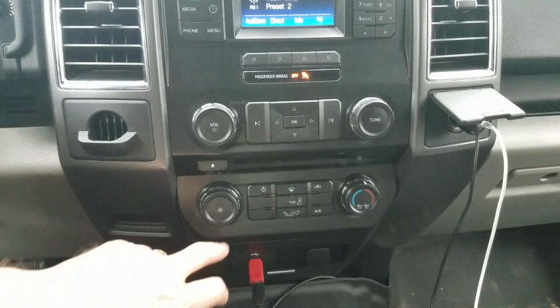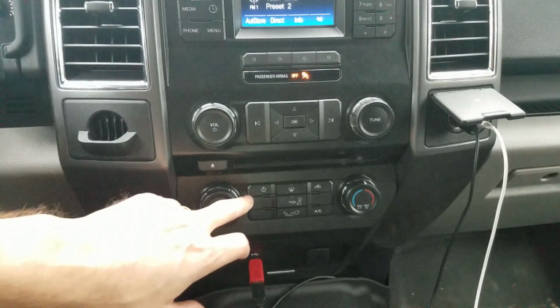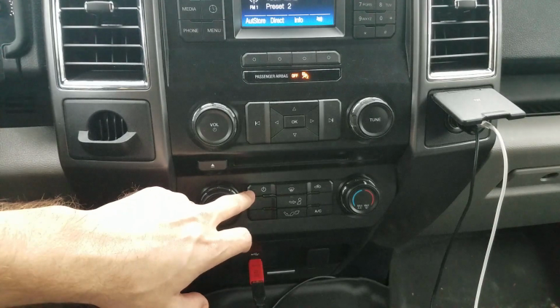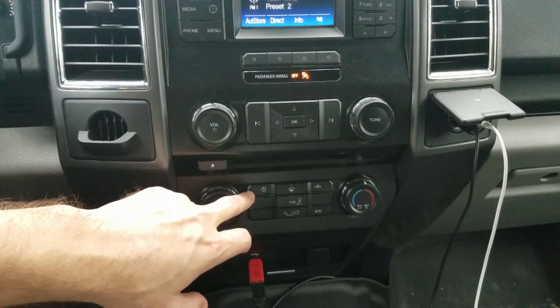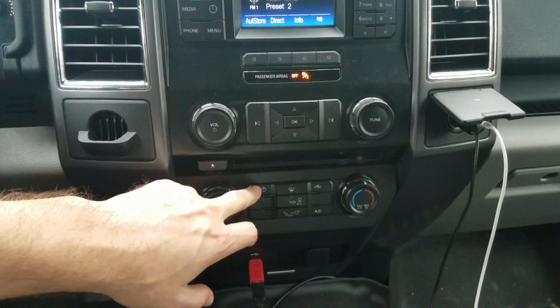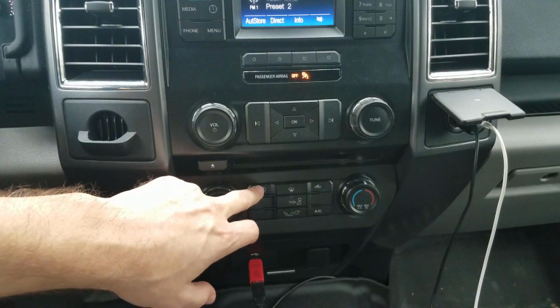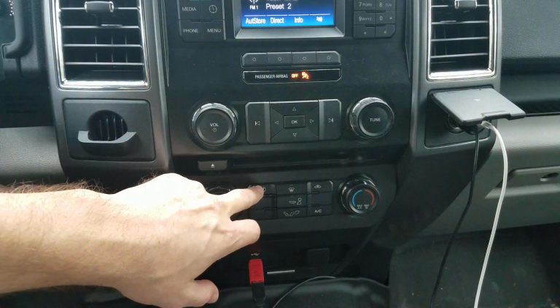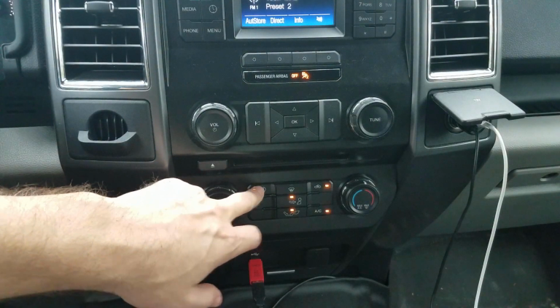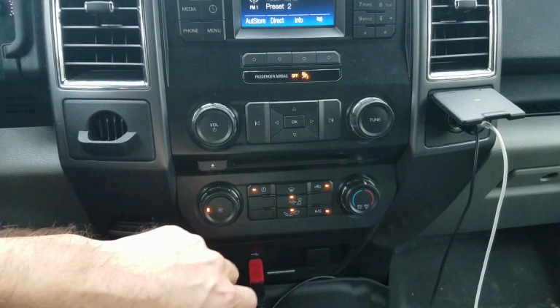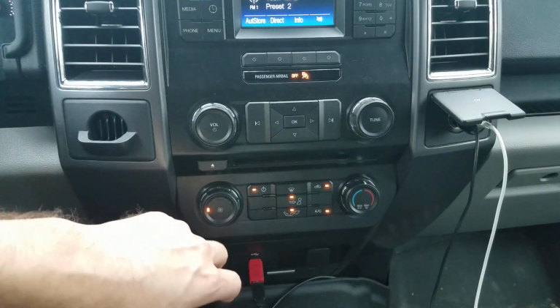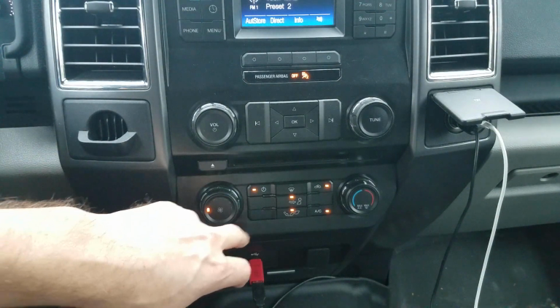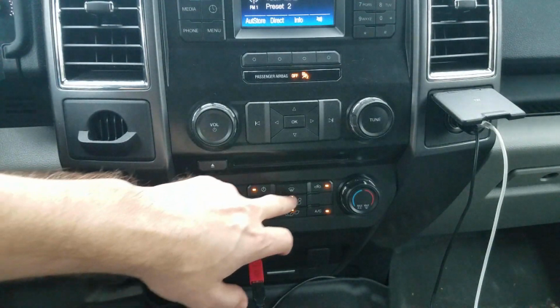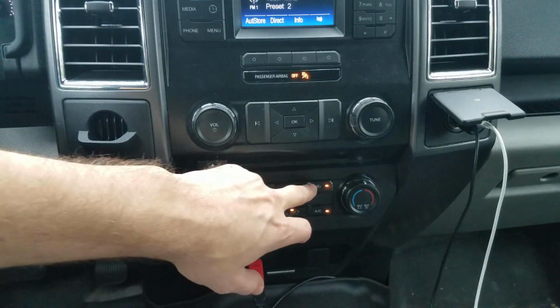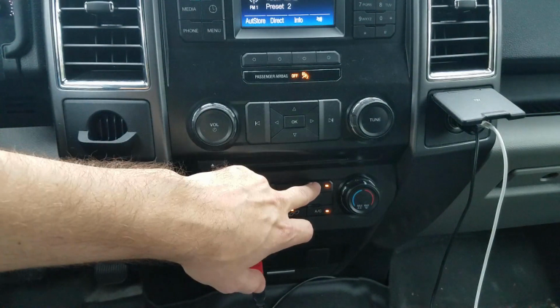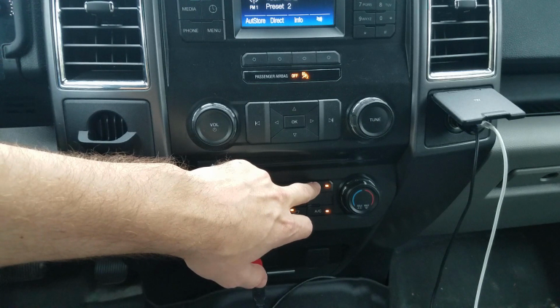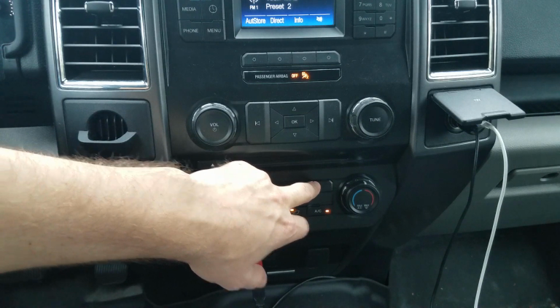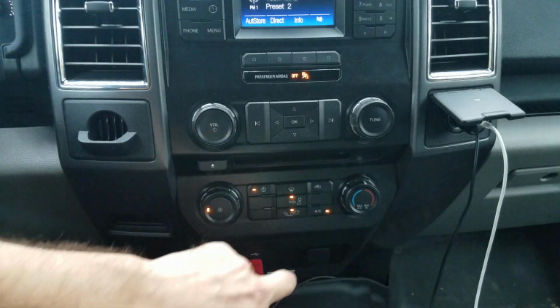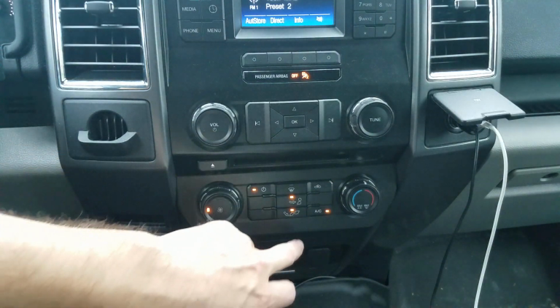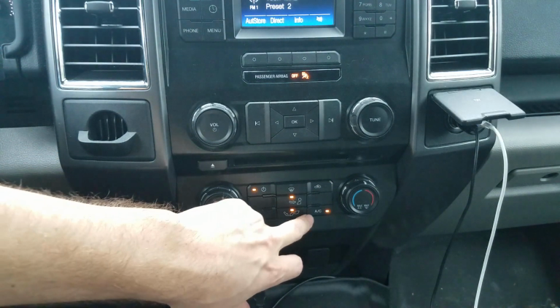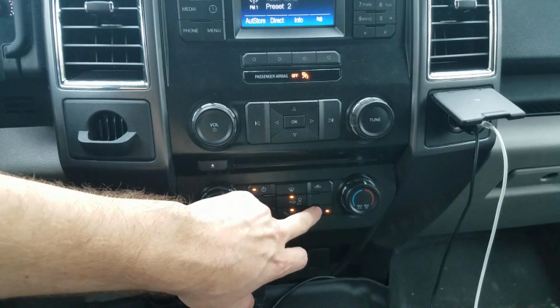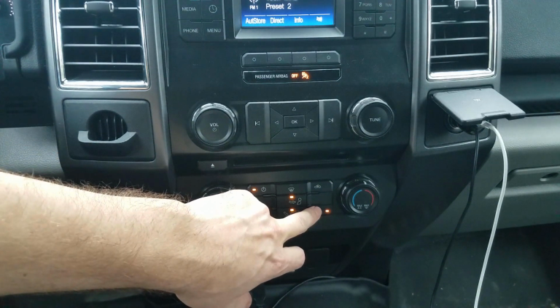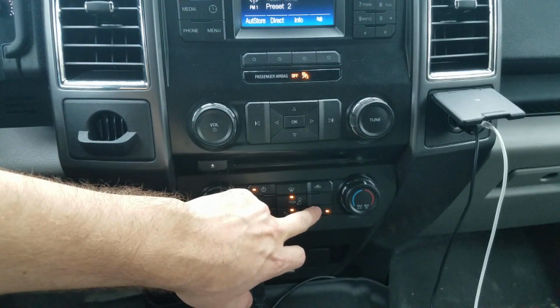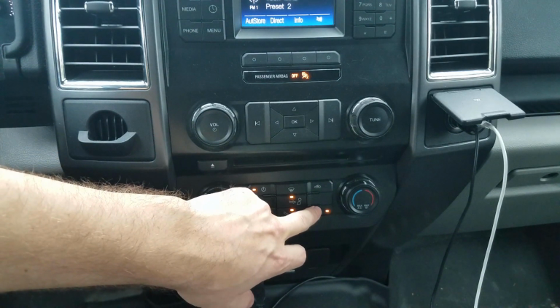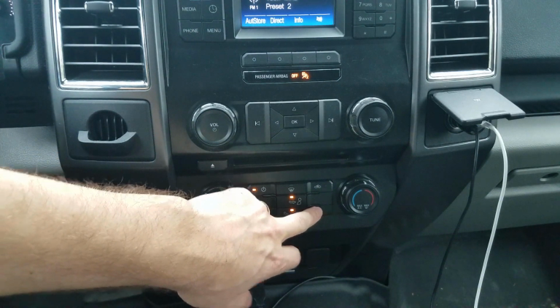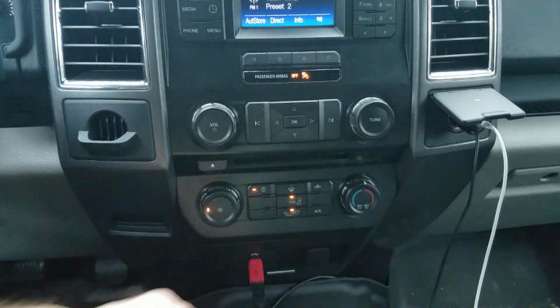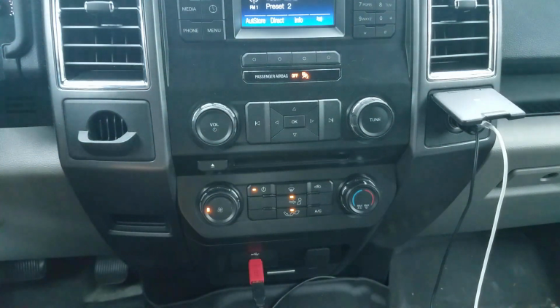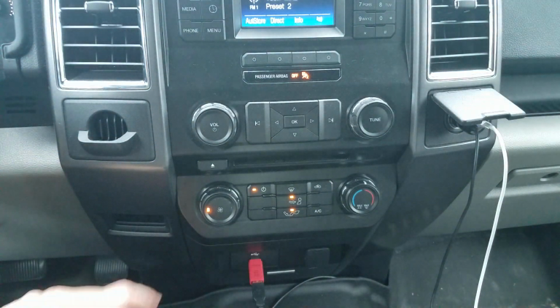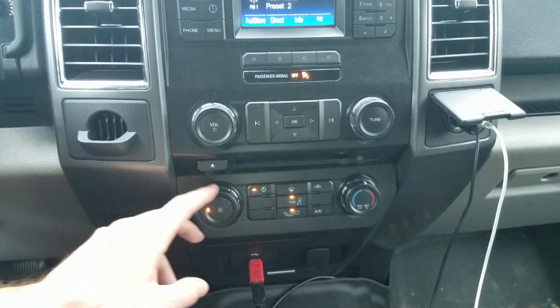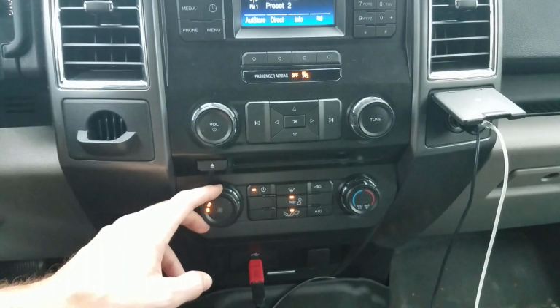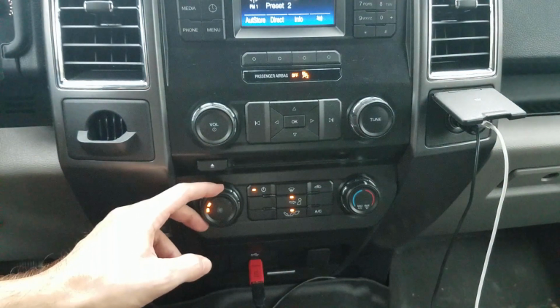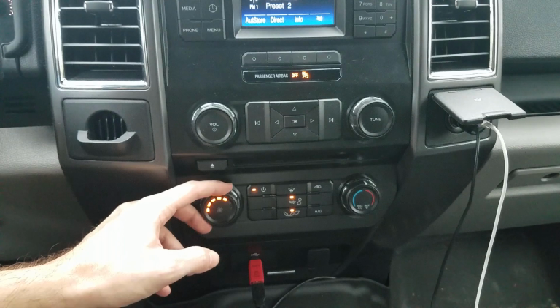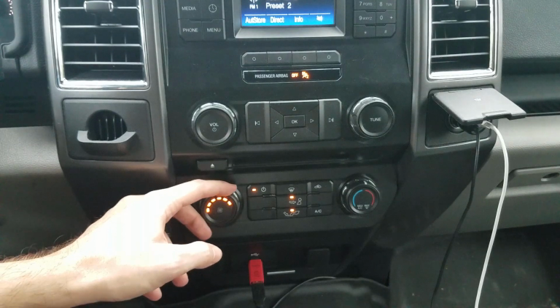What I did is turn the power on to the air conditioning, then turn off the recirculate, then turn off the AC, and turn the fan all the way to max.